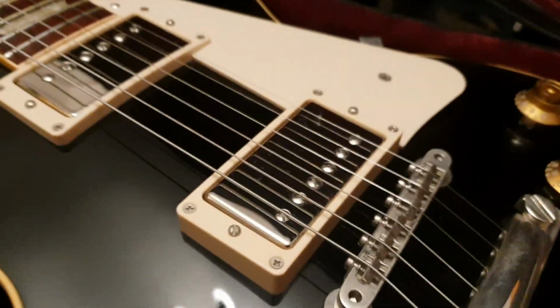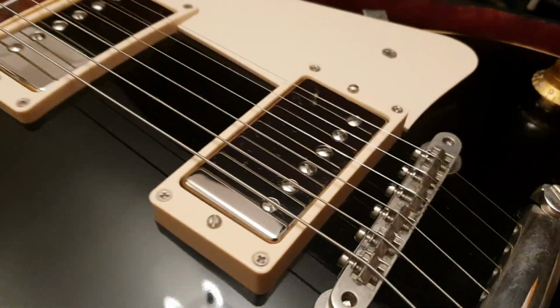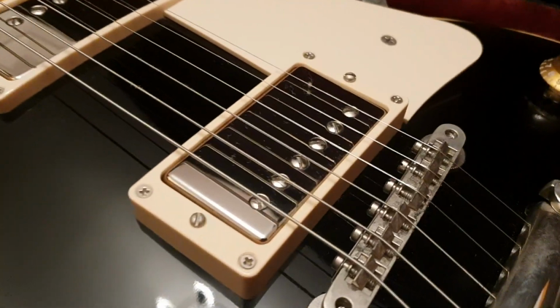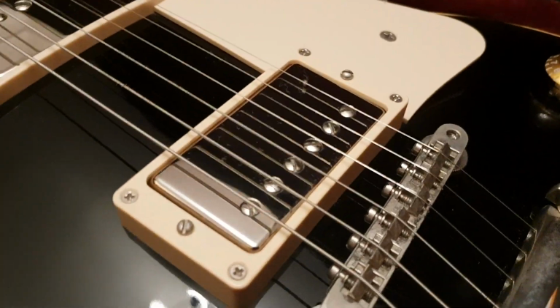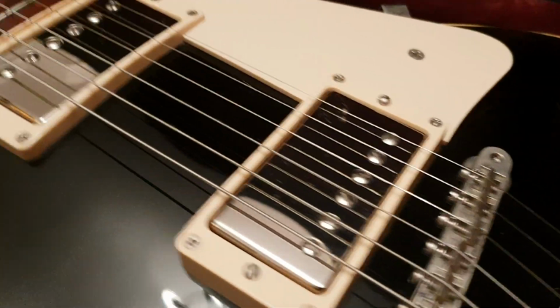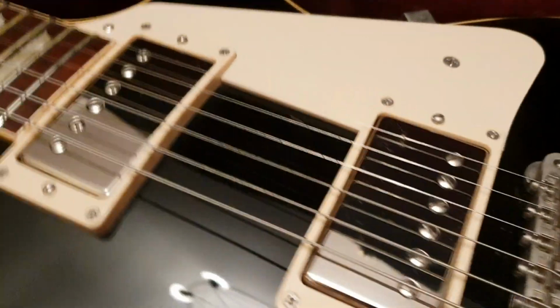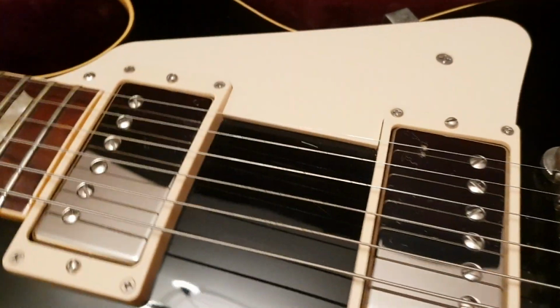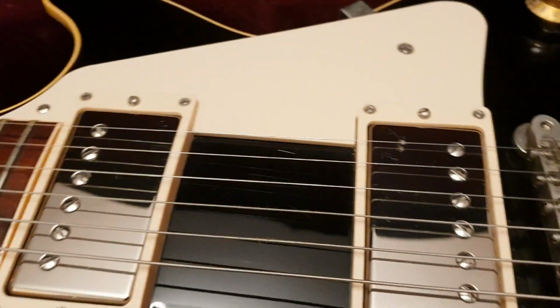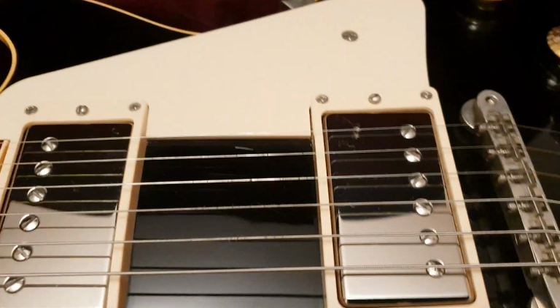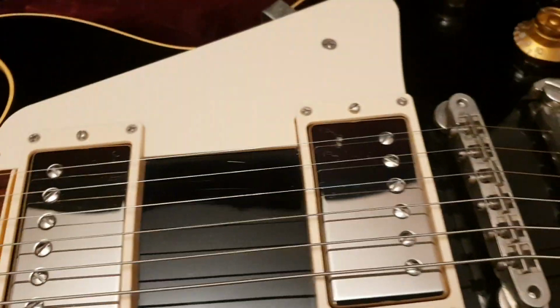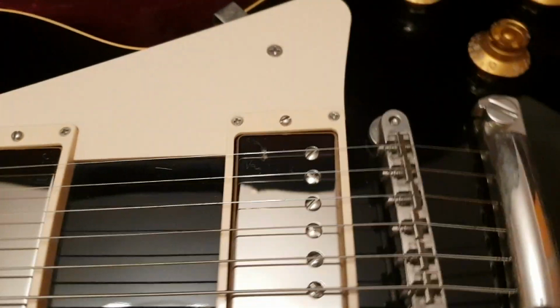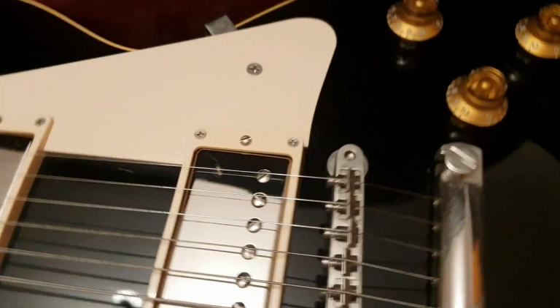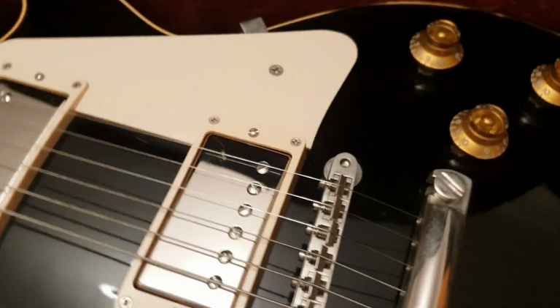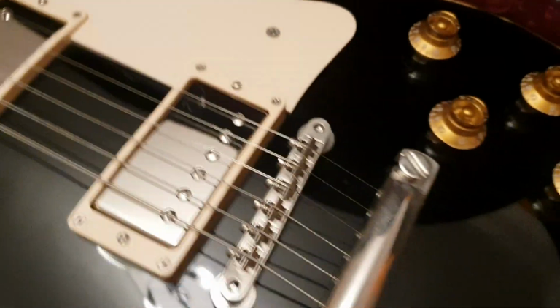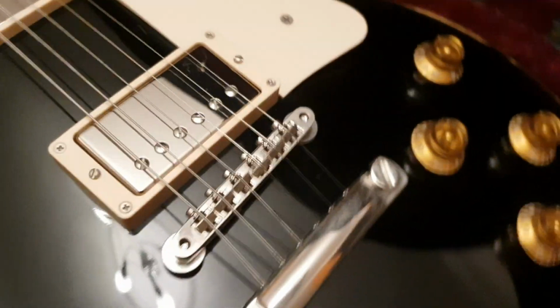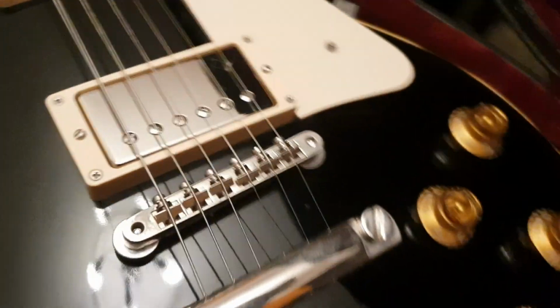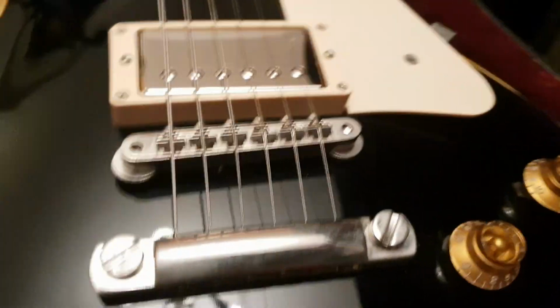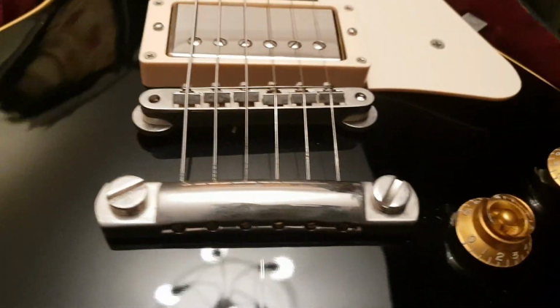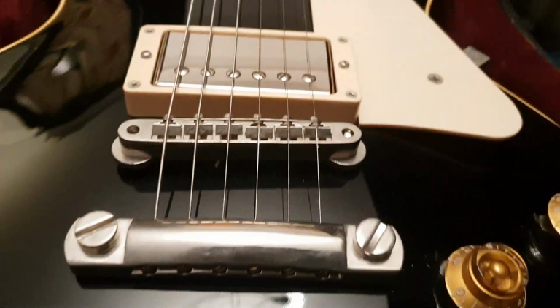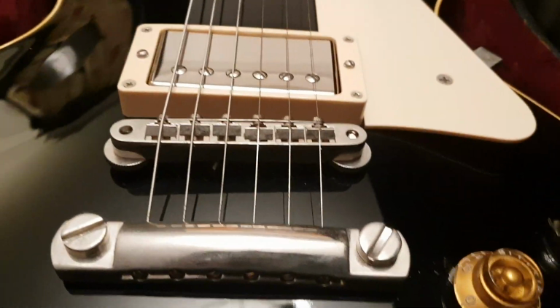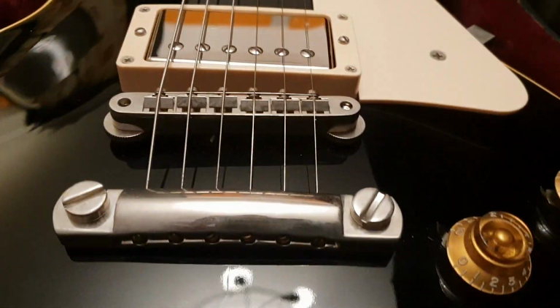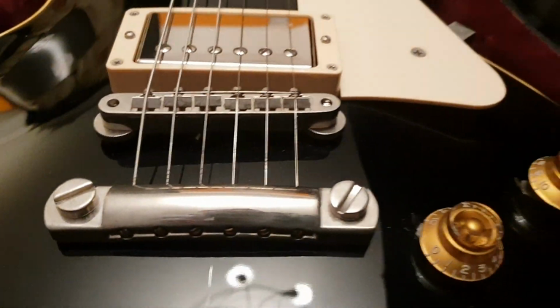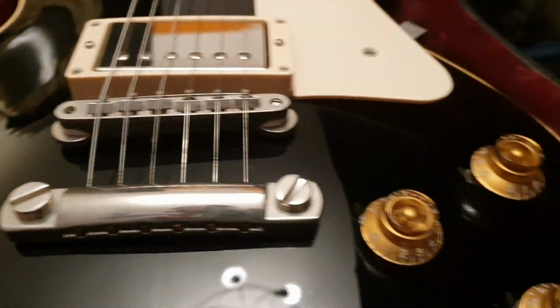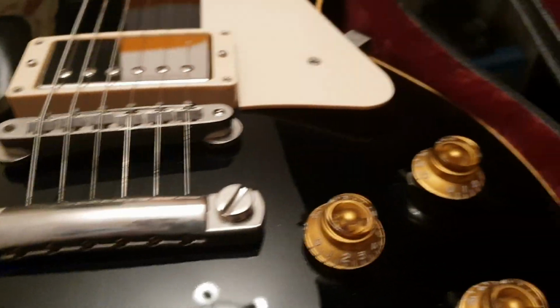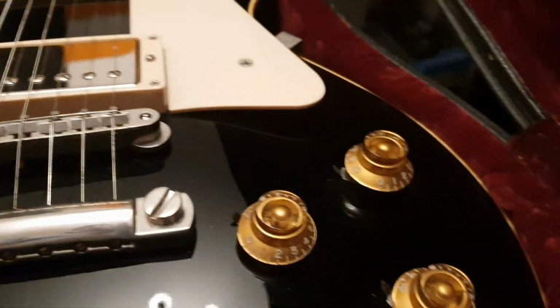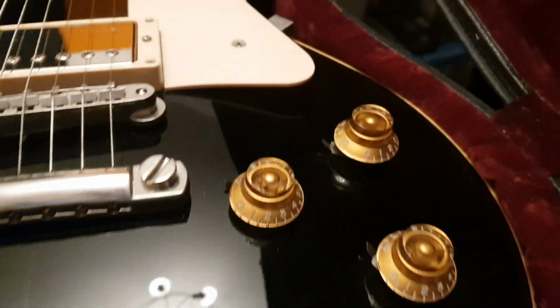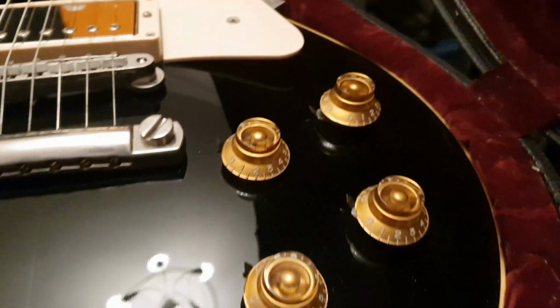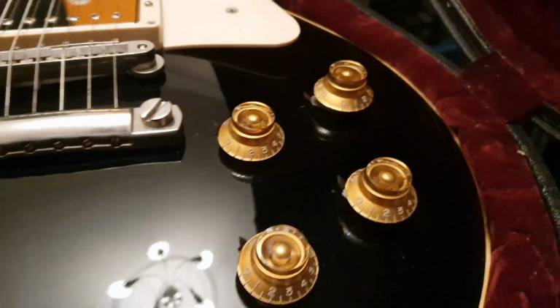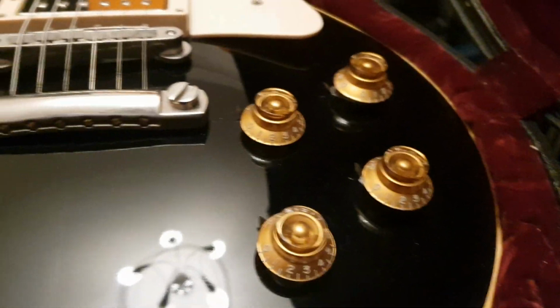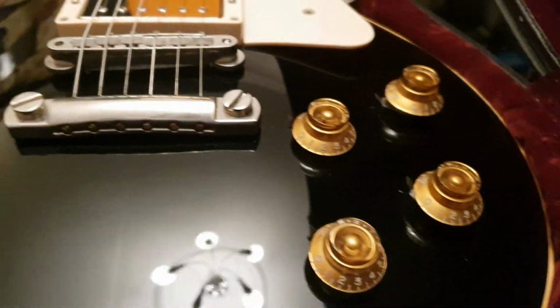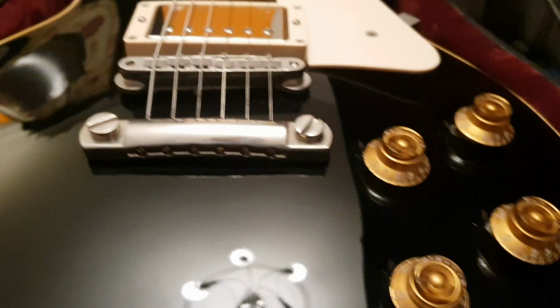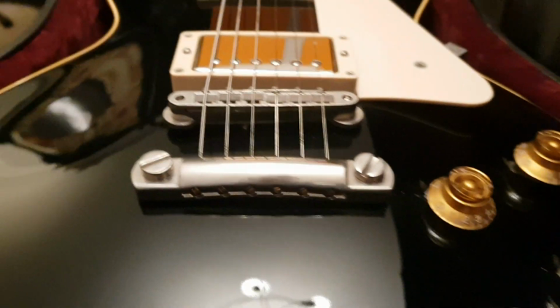Very rare ones, some not so rare. We chat about them, we drool over them, and that's about it. Simple channel.